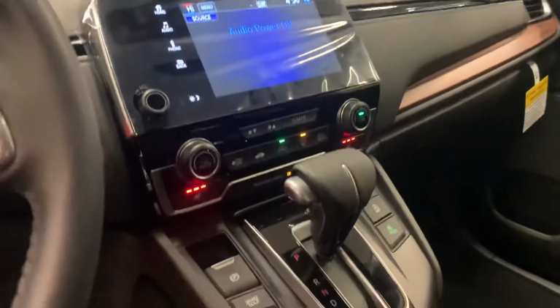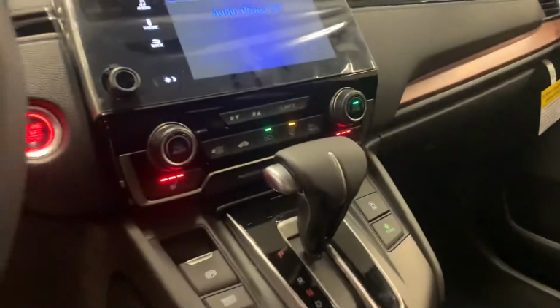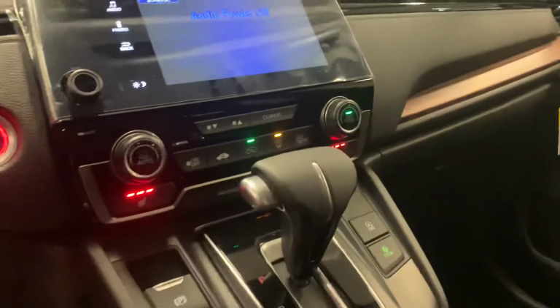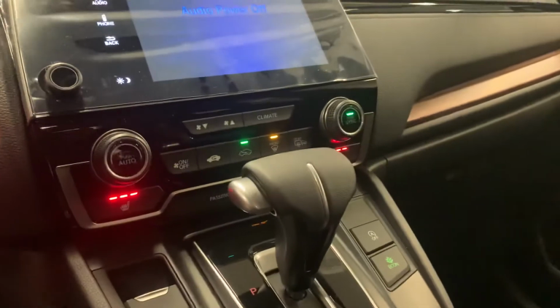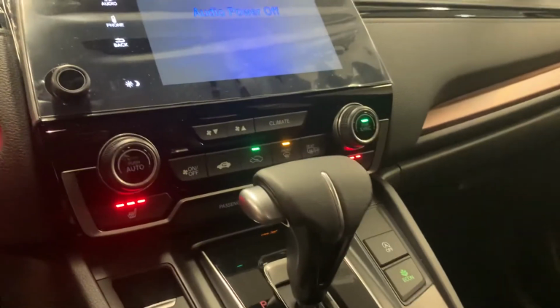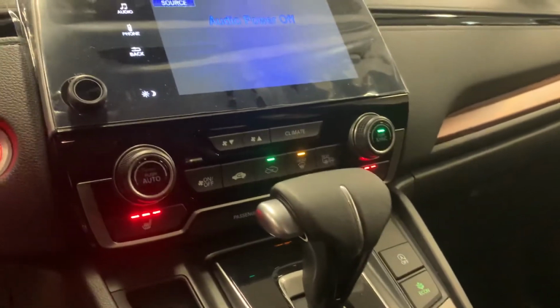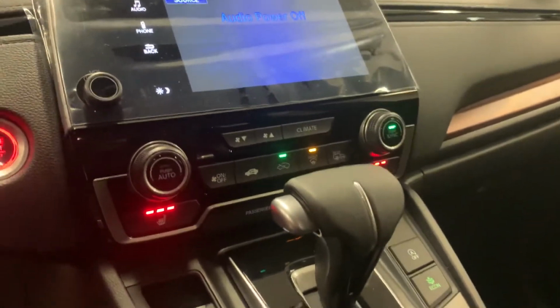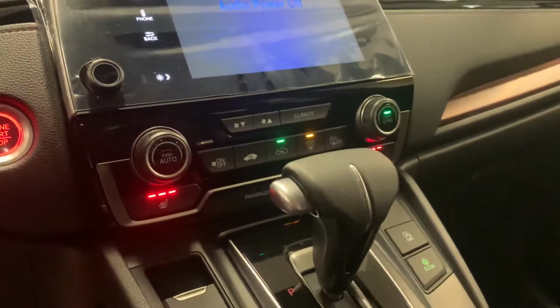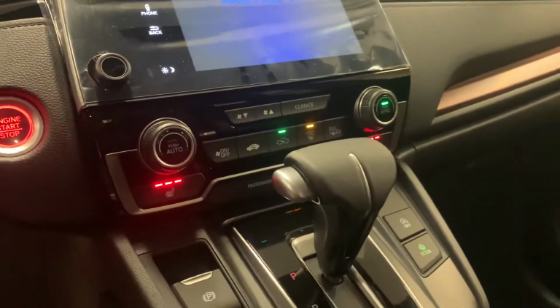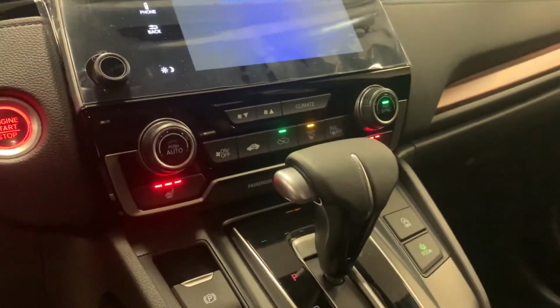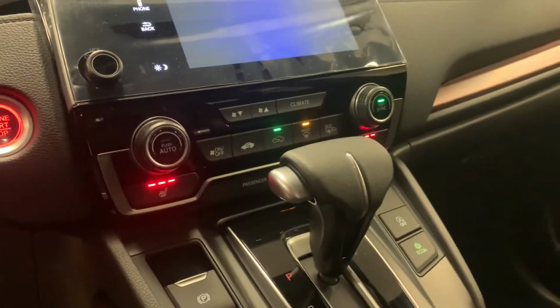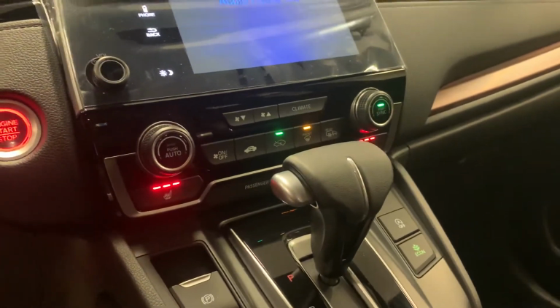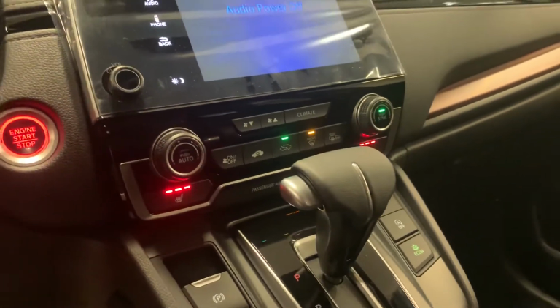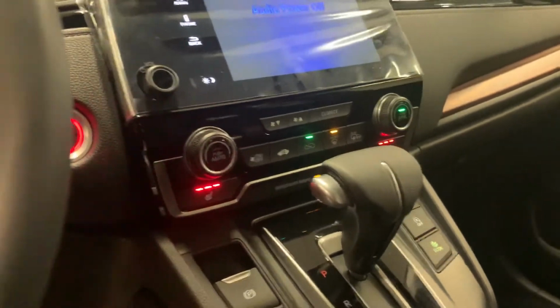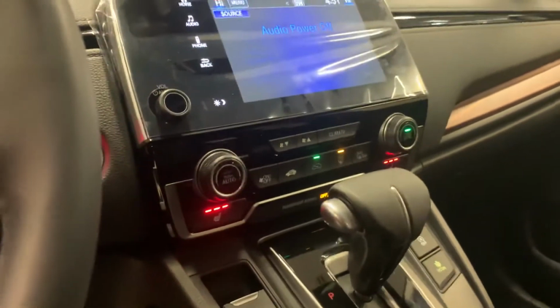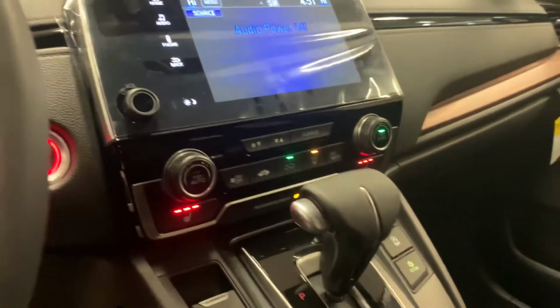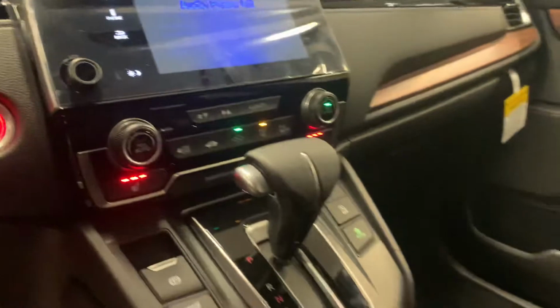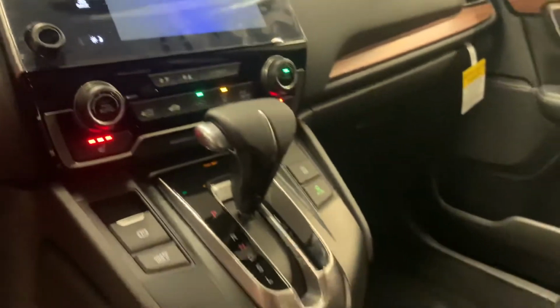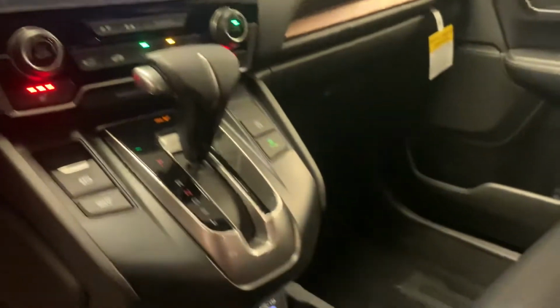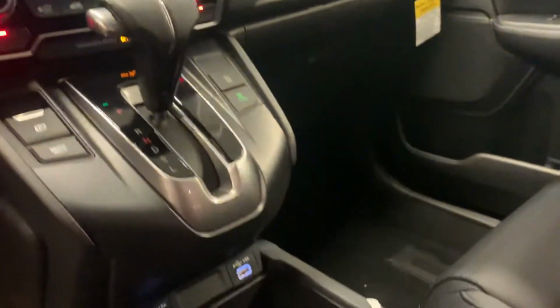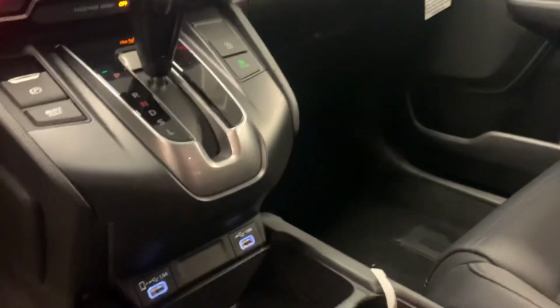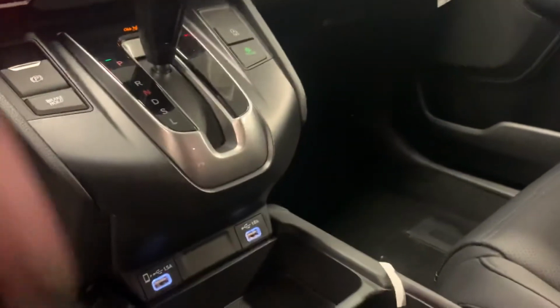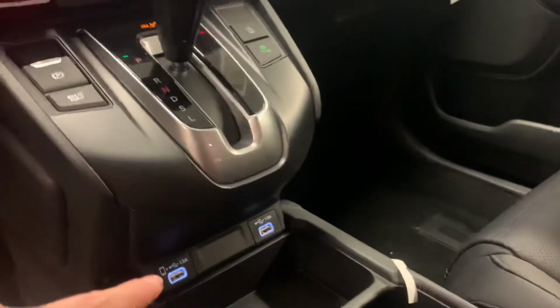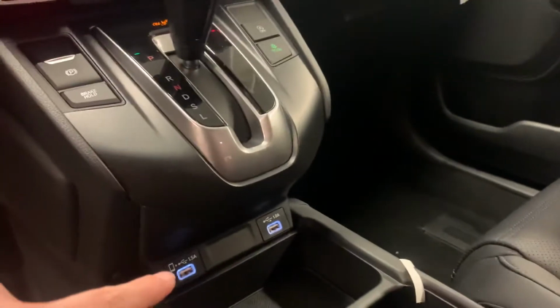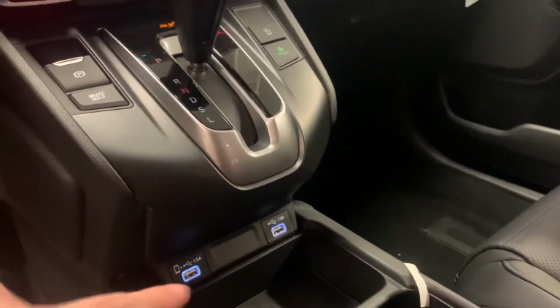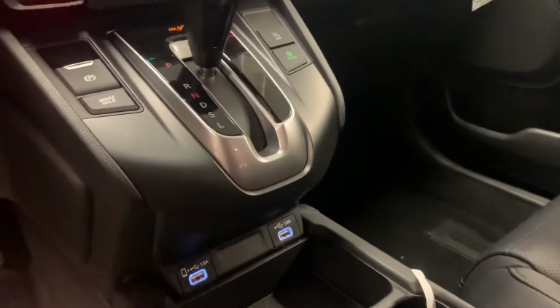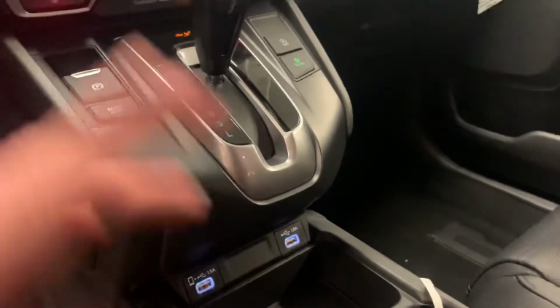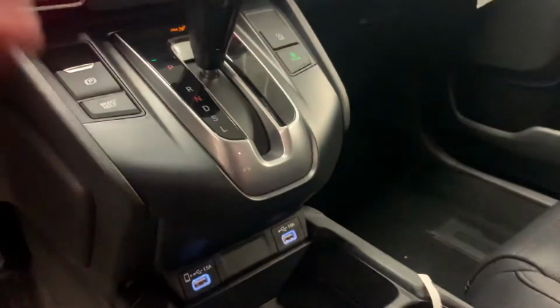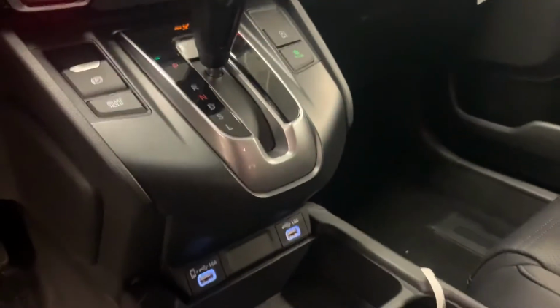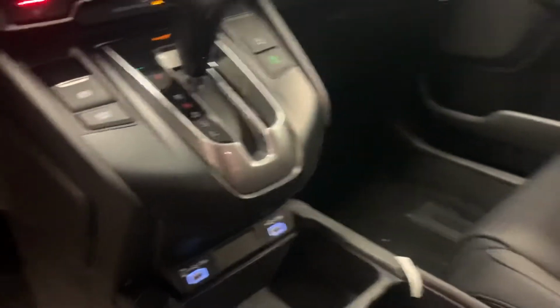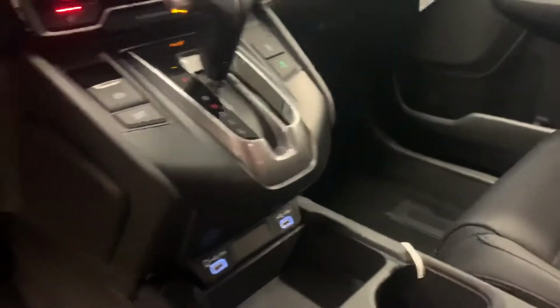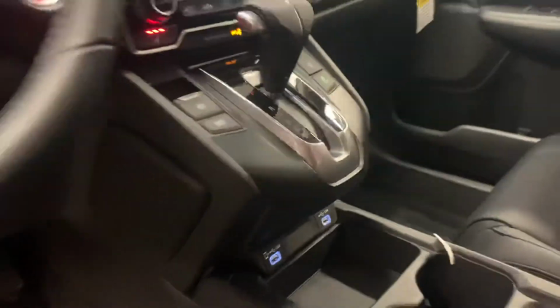Then as we go down, it is your climate settings. There are also heated seats on both the passenger and driver's side. Down here, we have your USB plug-ins for charging or, like I said, Apple CarPlay or Android Auto.